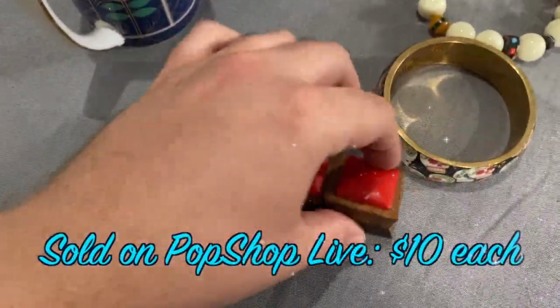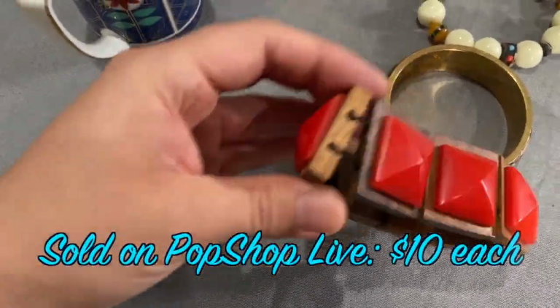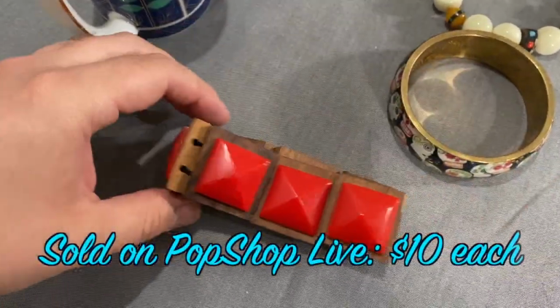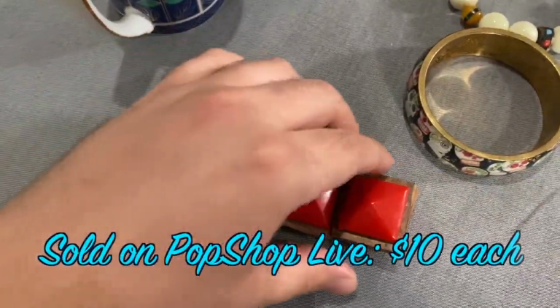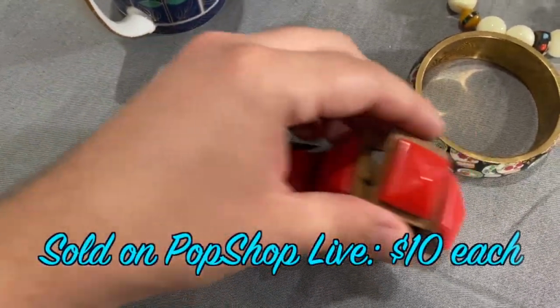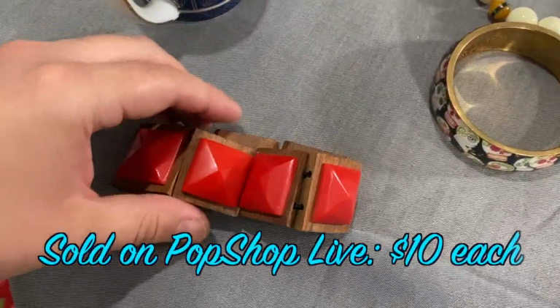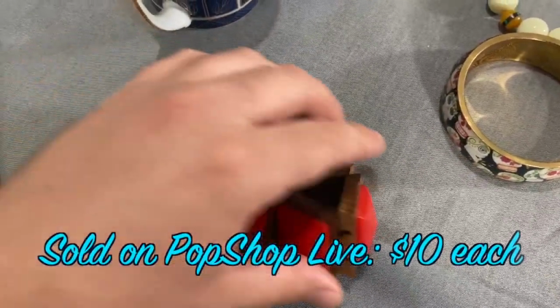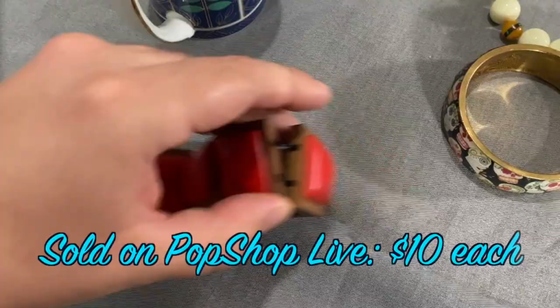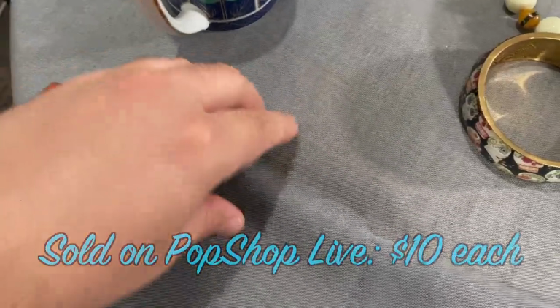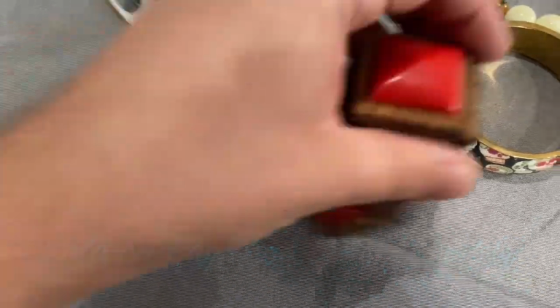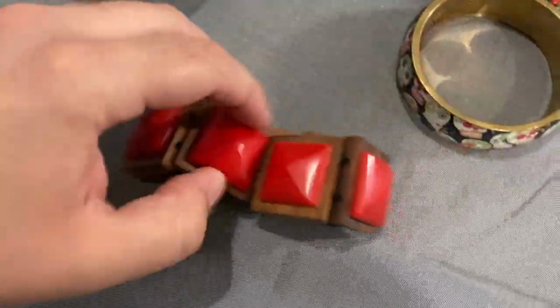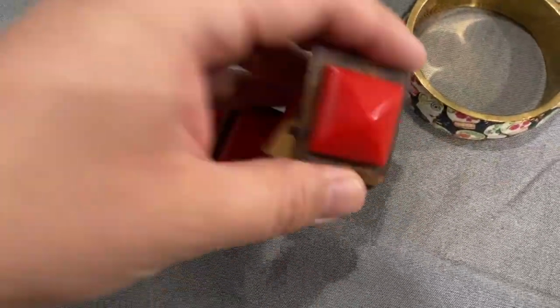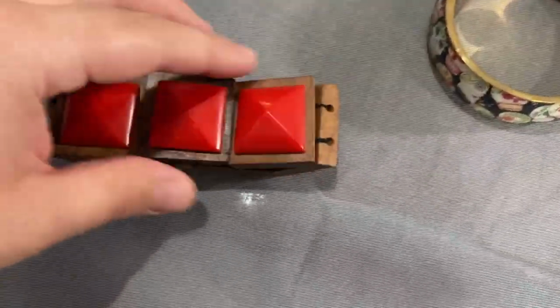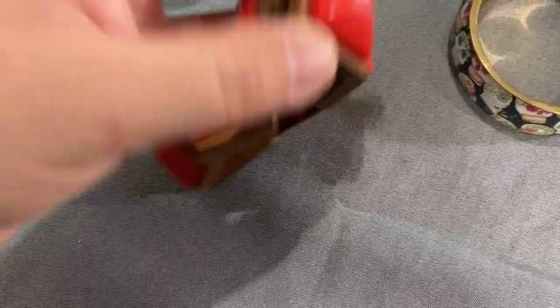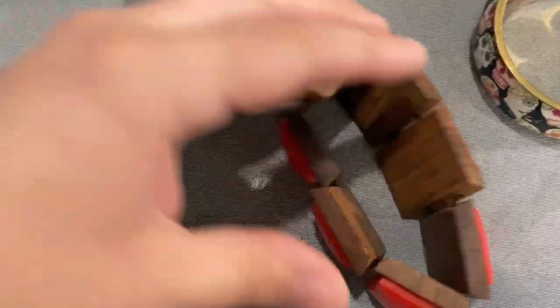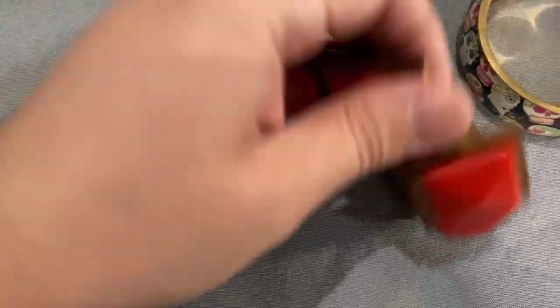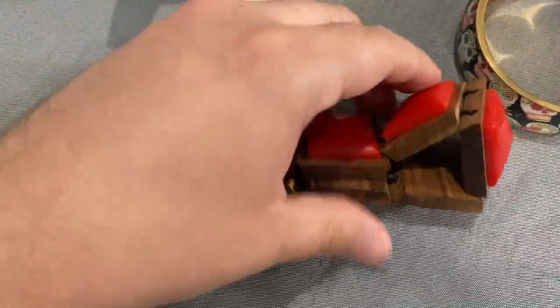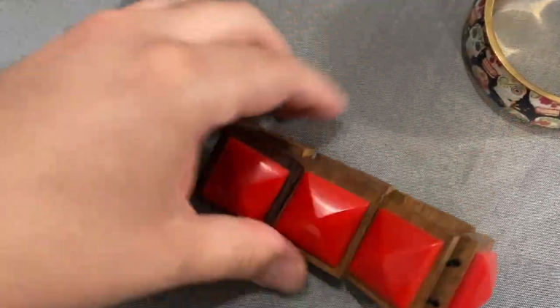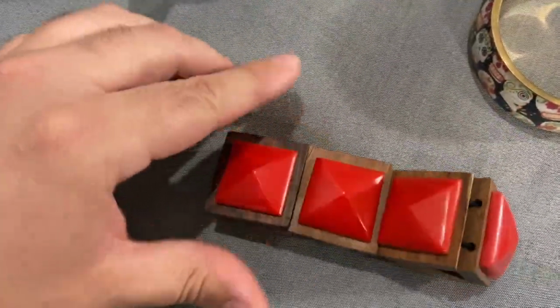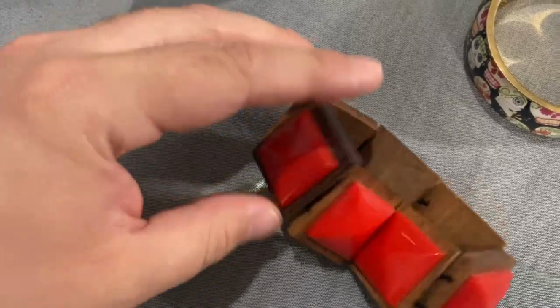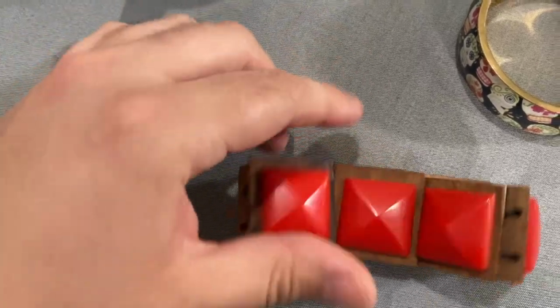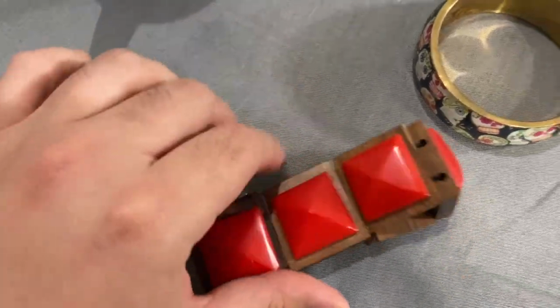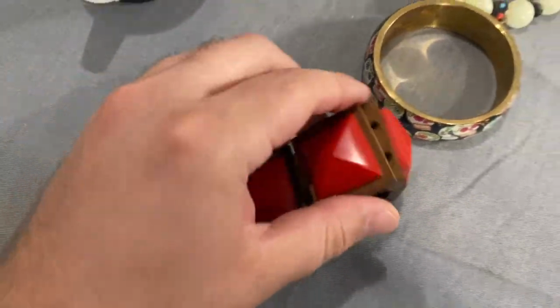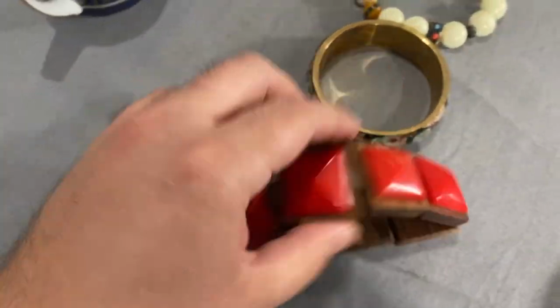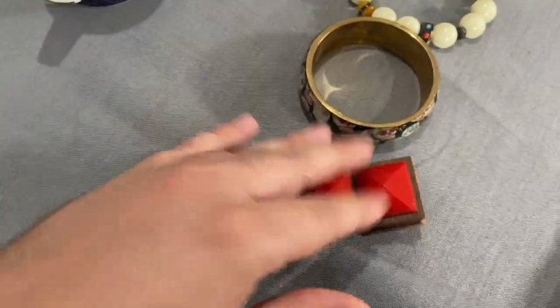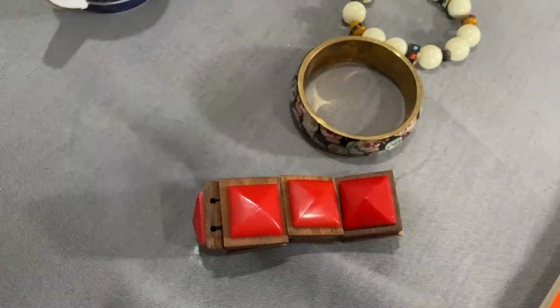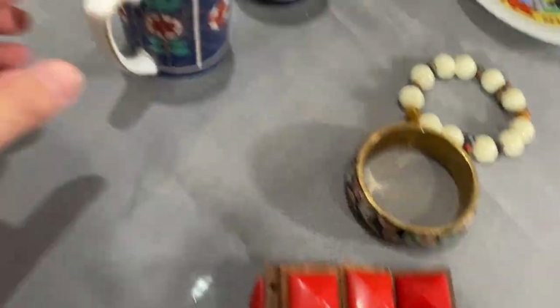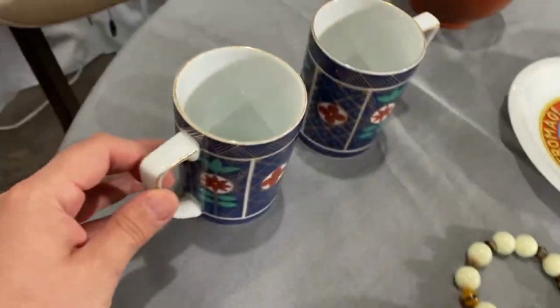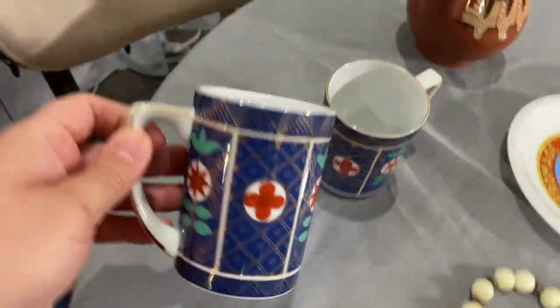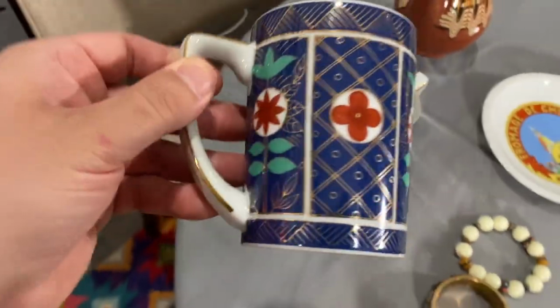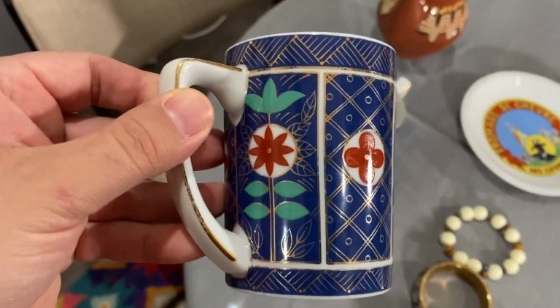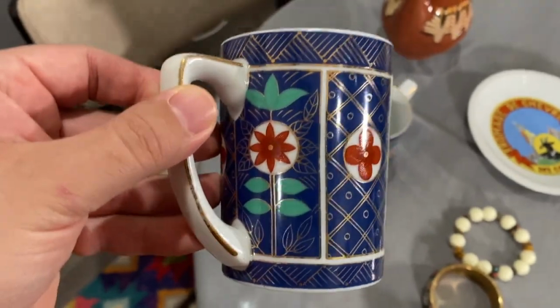I think we could sell this bracelet for a decent profit — I love the sound it makes. Just a quick jingle.